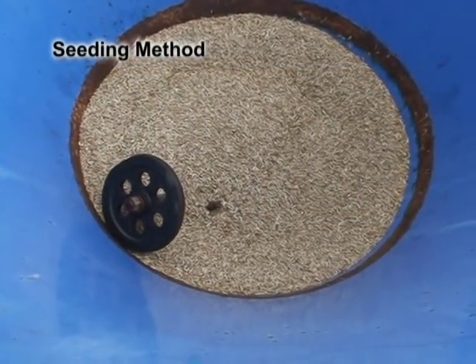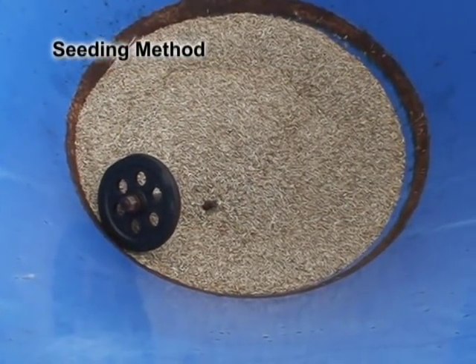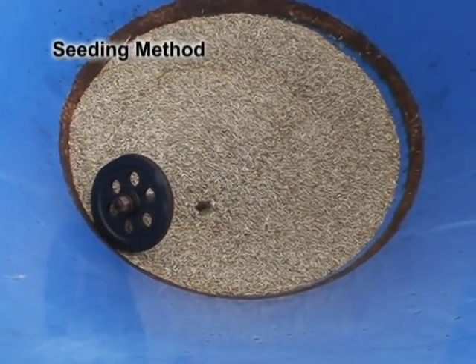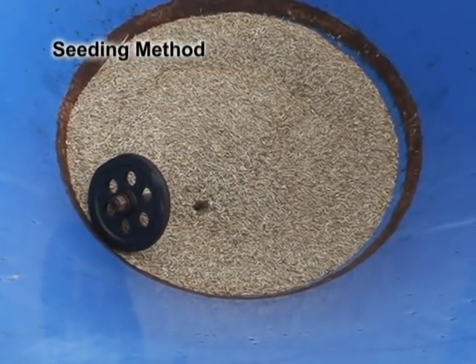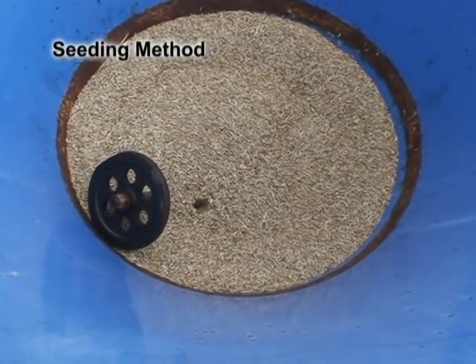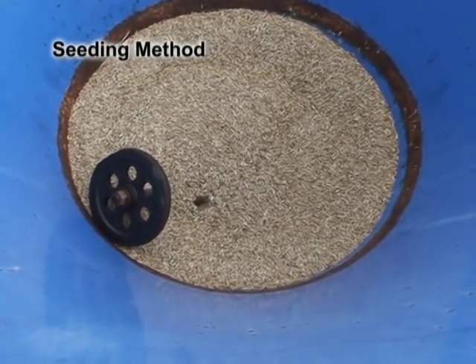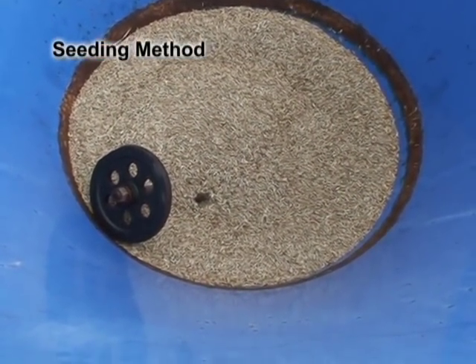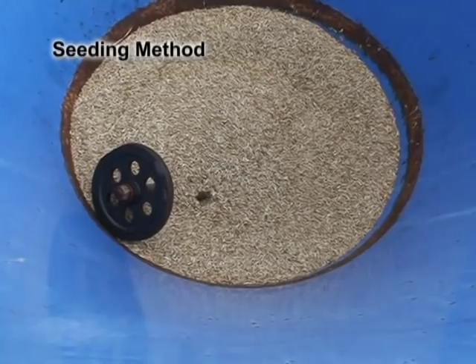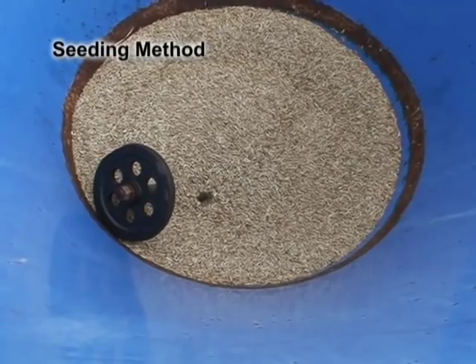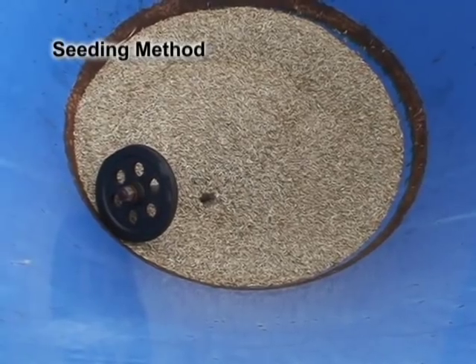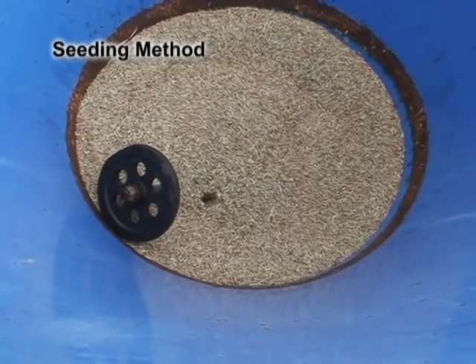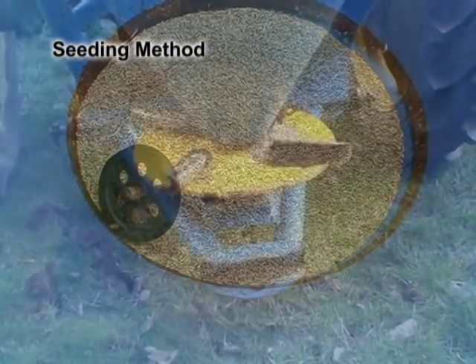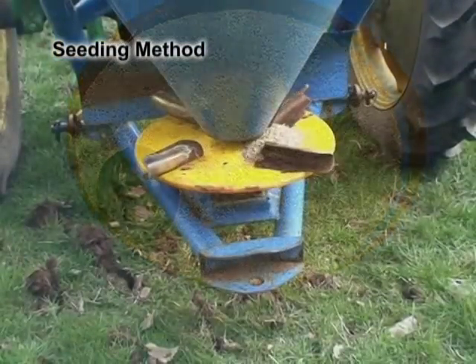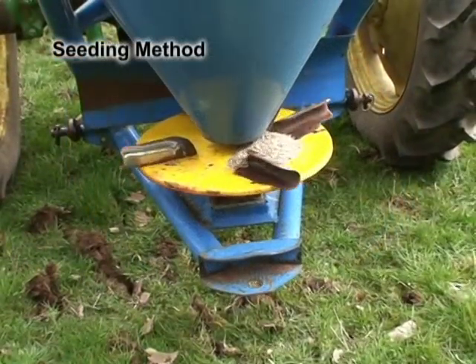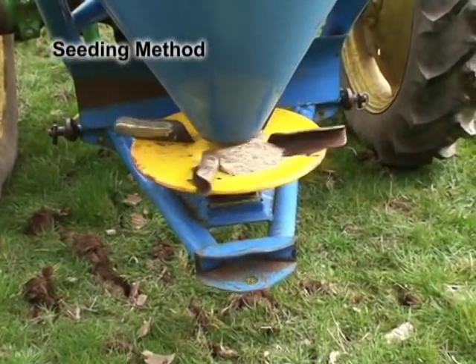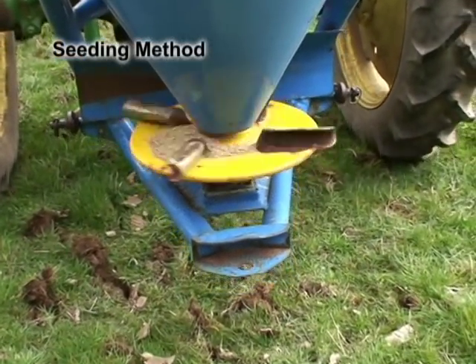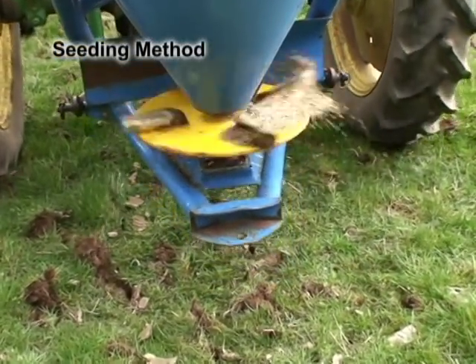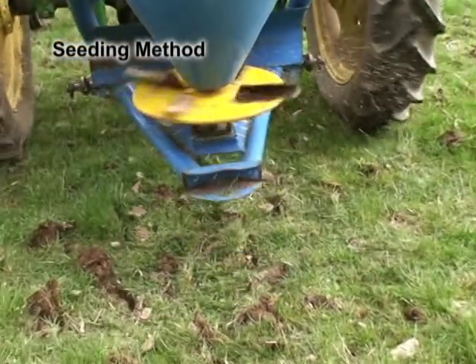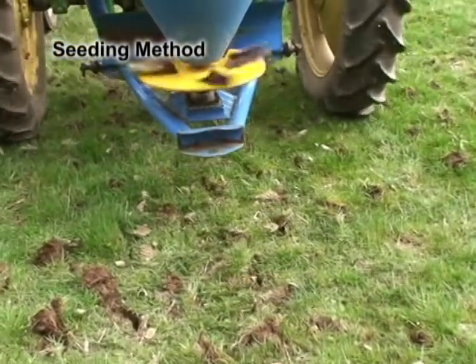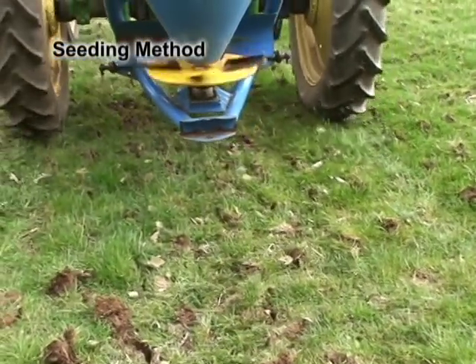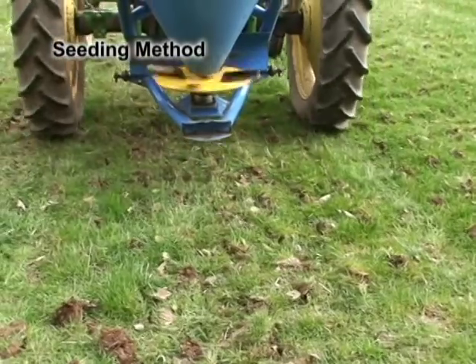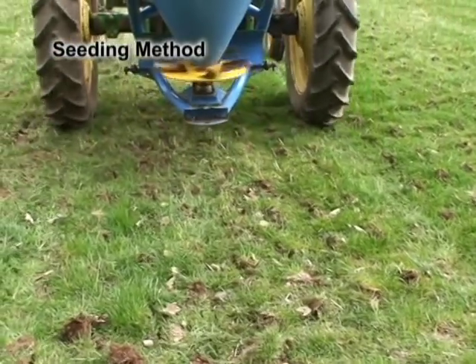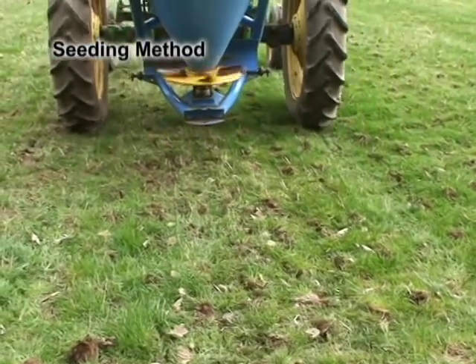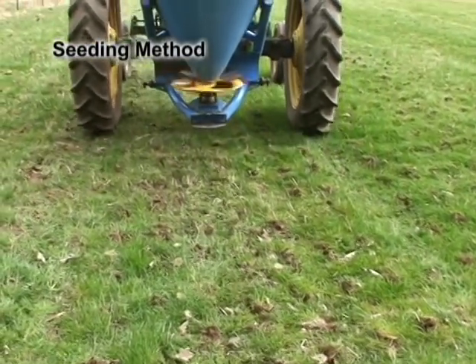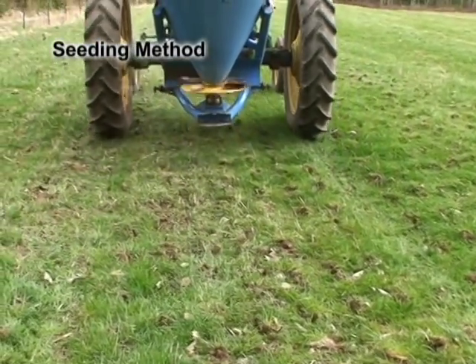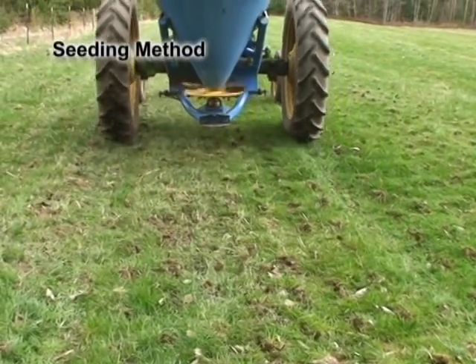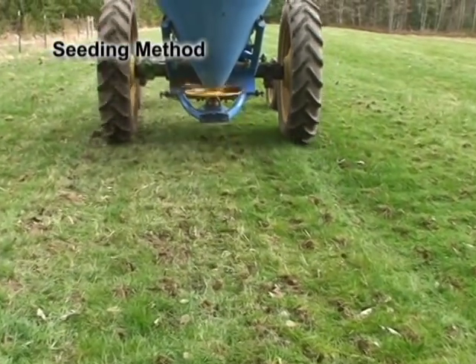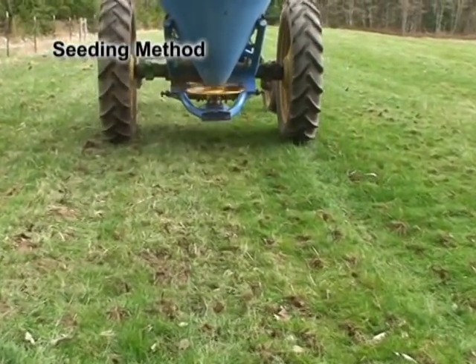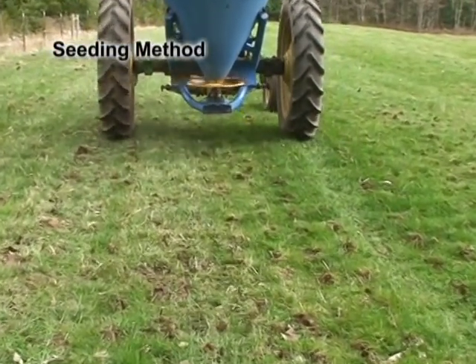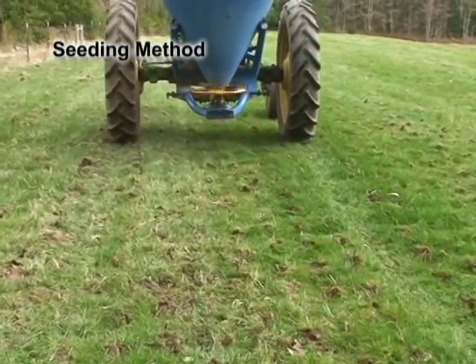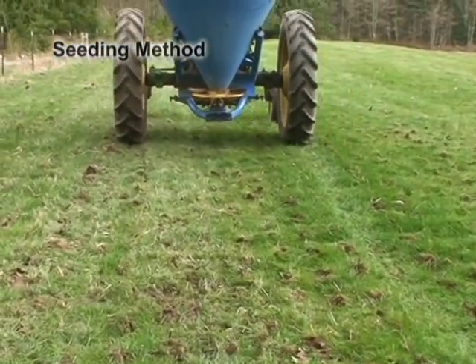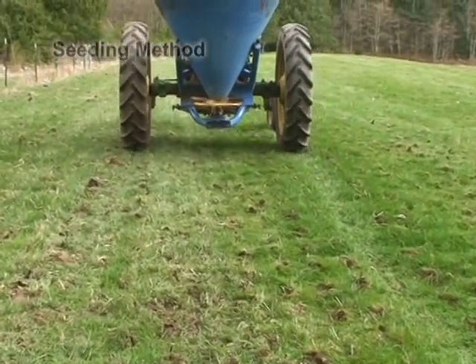Broadcast spreaders are available that can also be mounted on the back of tractors, trucks, ATVs, and broadcast trailers such as the one Don is using here. Many seed and fertilizer dealers can also custom seed larger fields with air seeders.